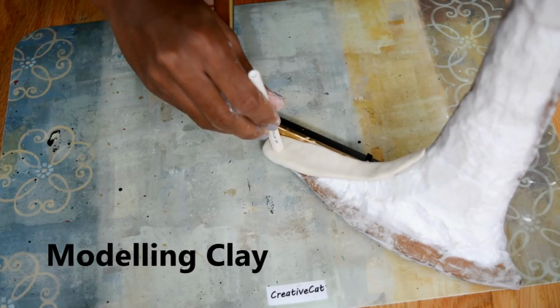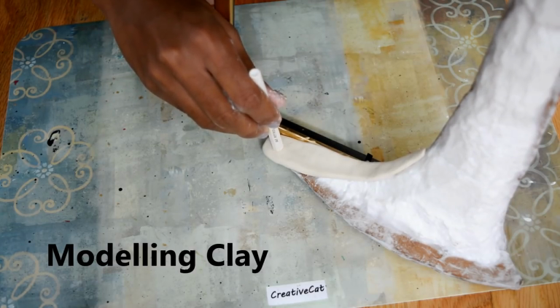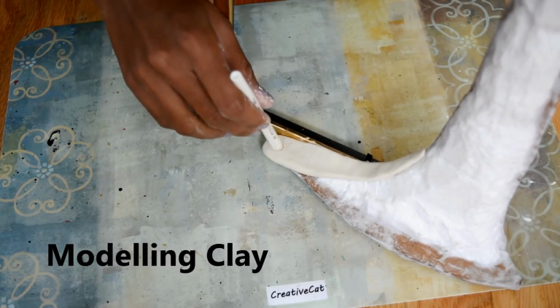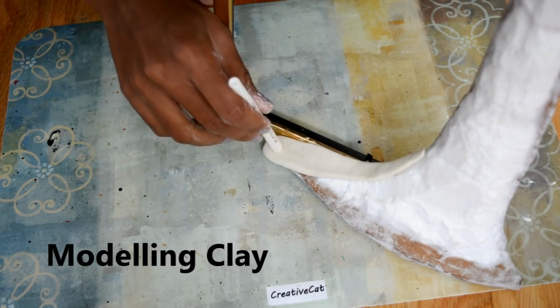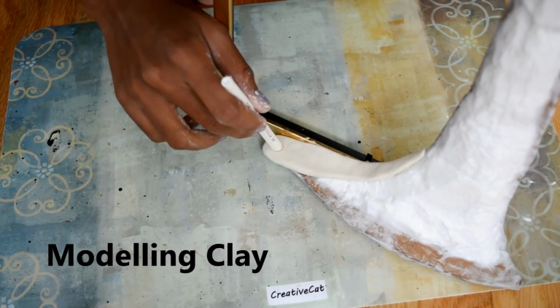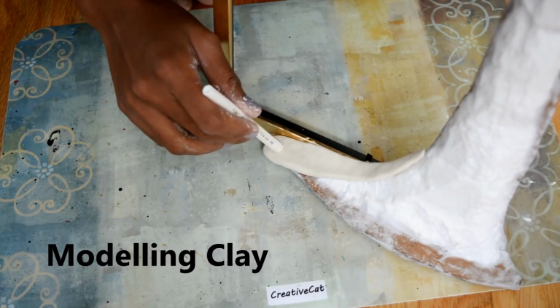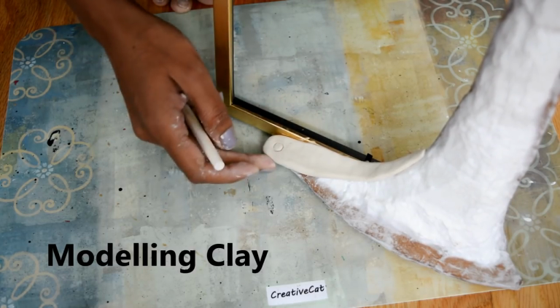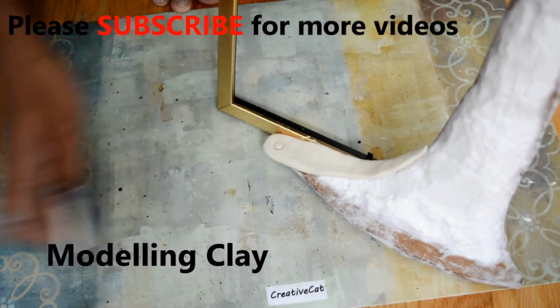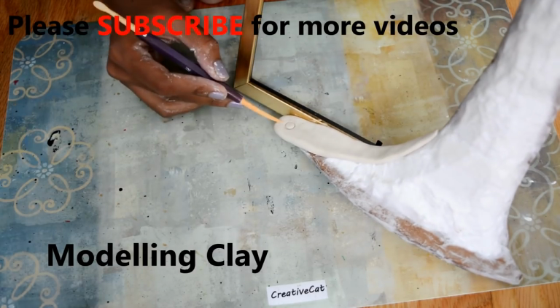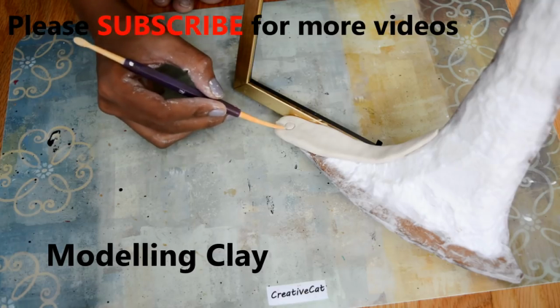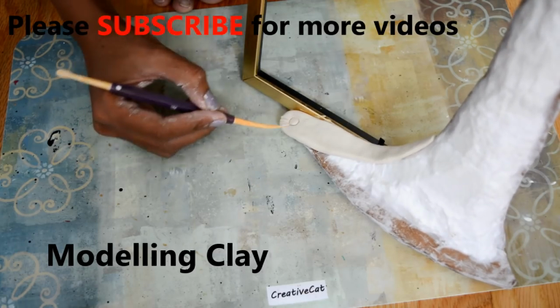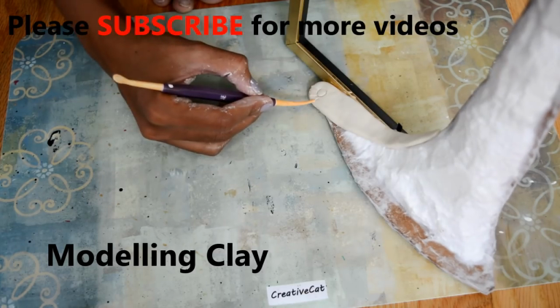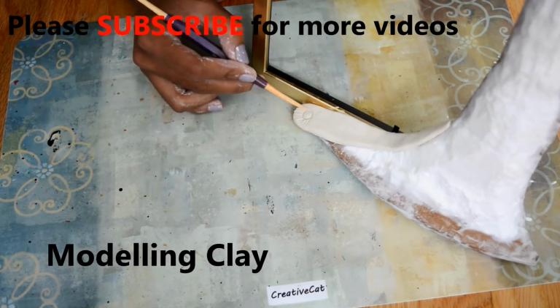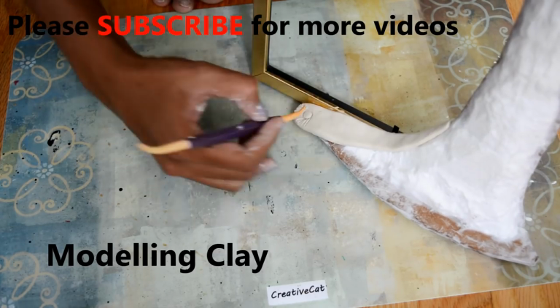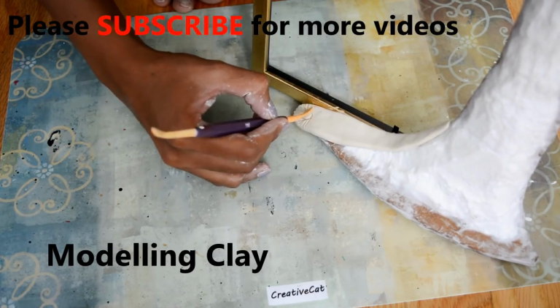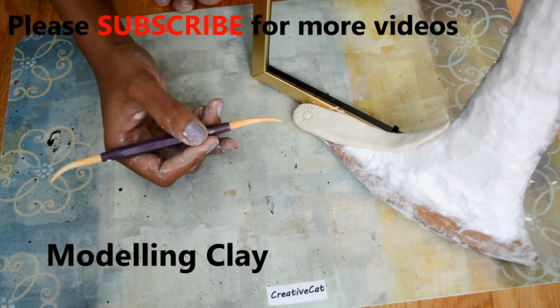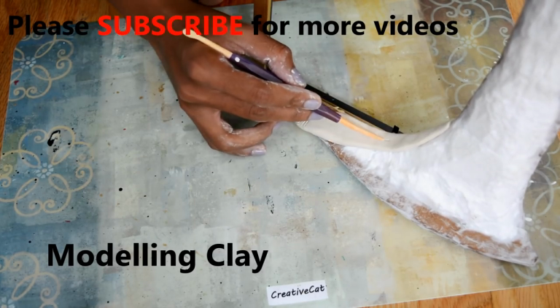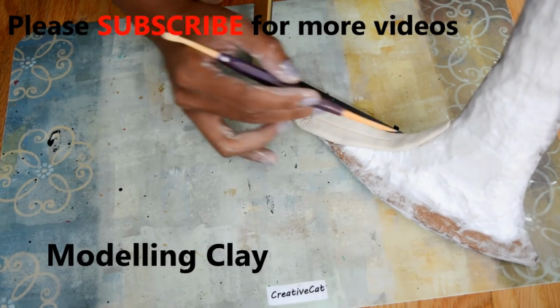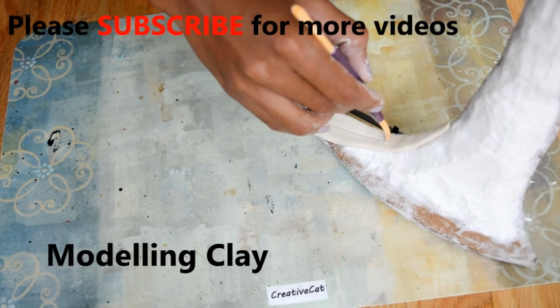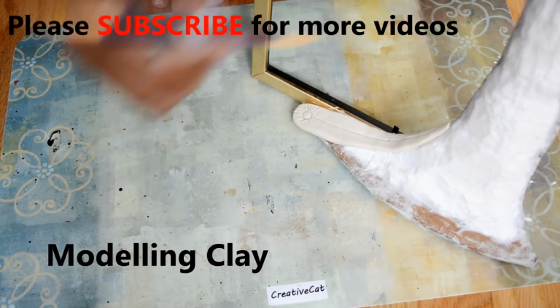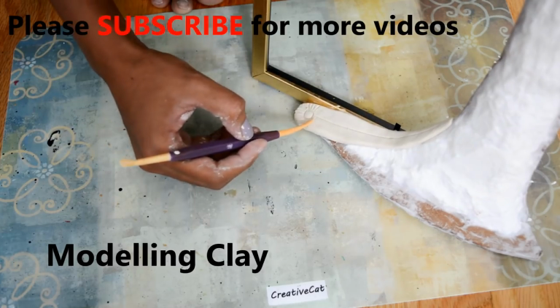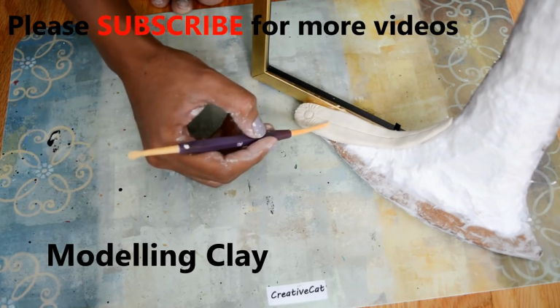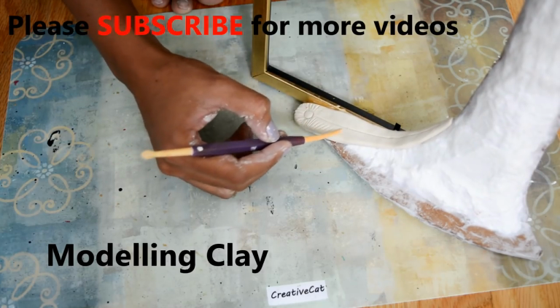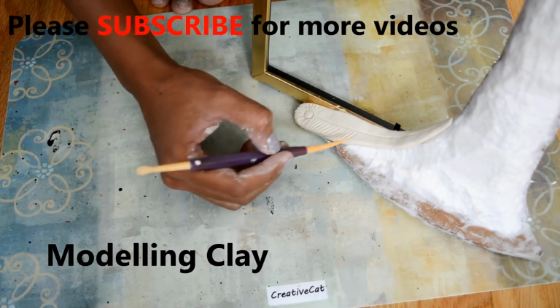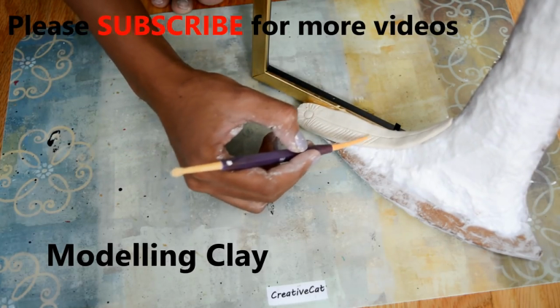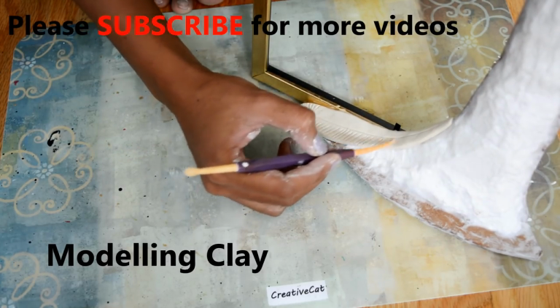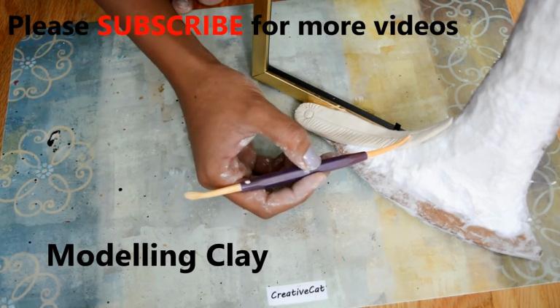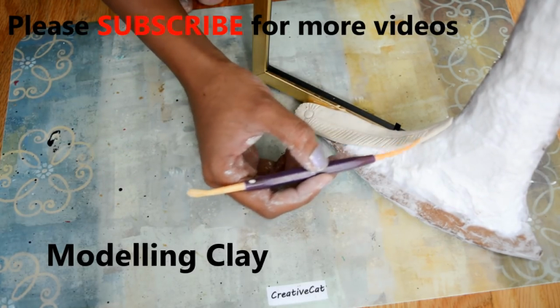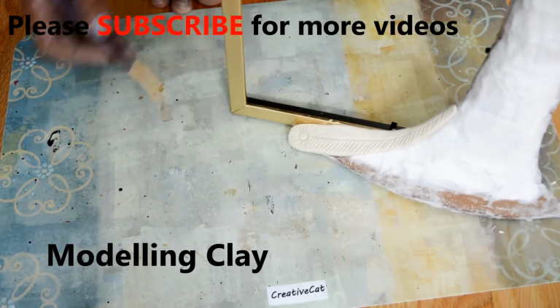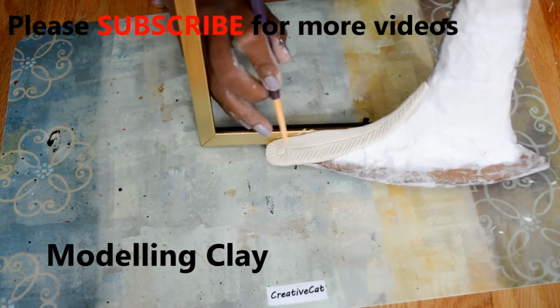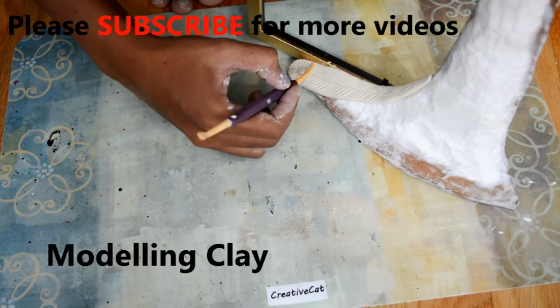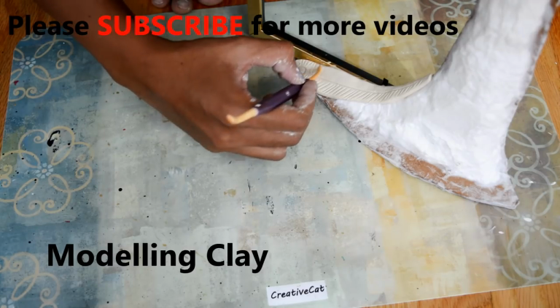Let's make the feather structure. Here I am using a part of a paint tool, and you can use a knife for lines — it makes a nice texture.